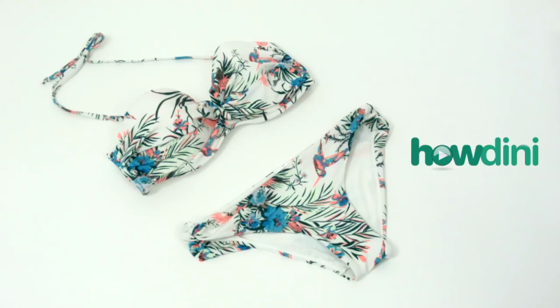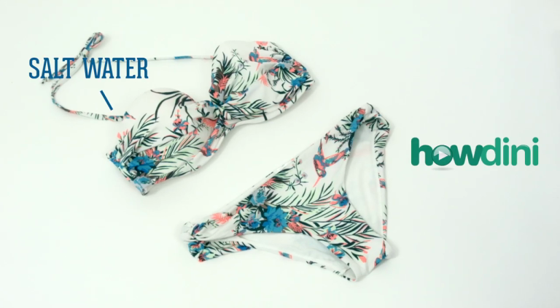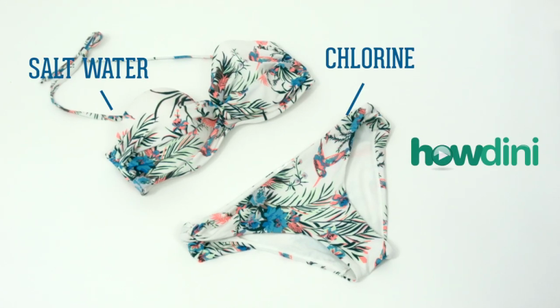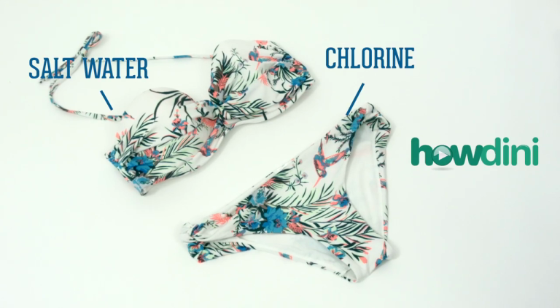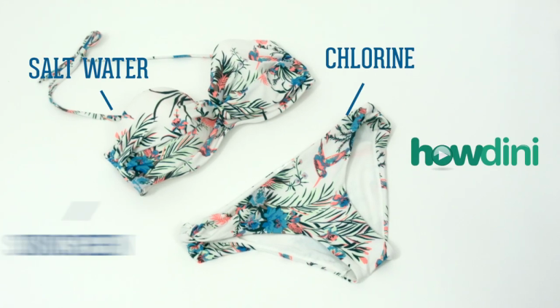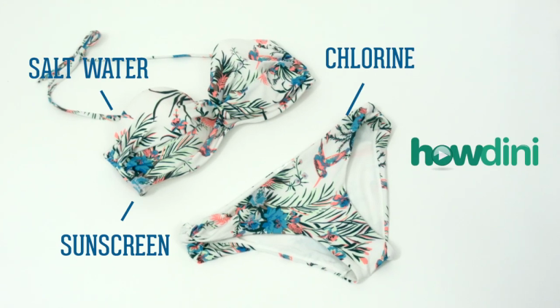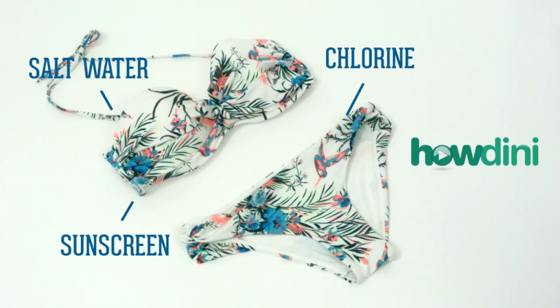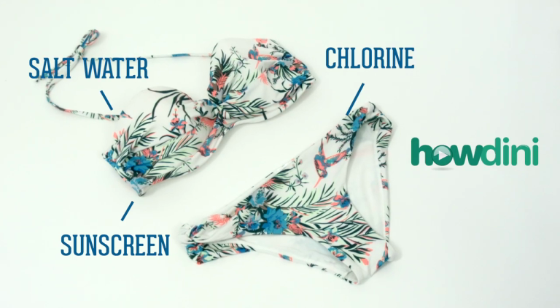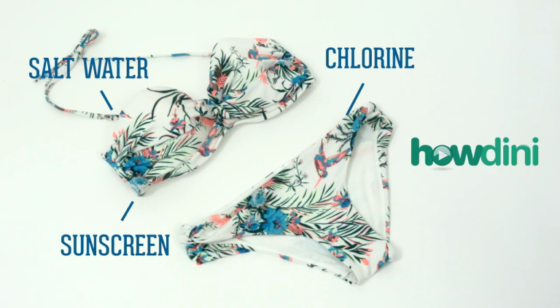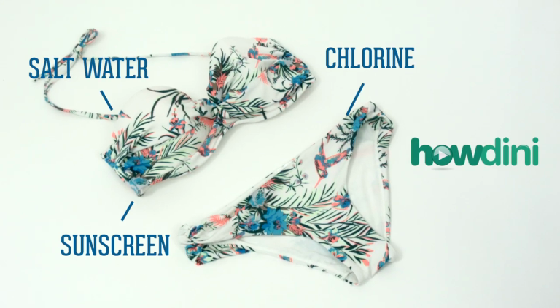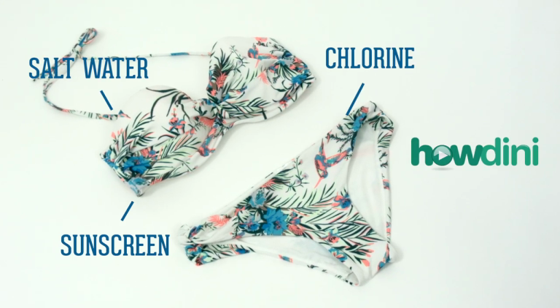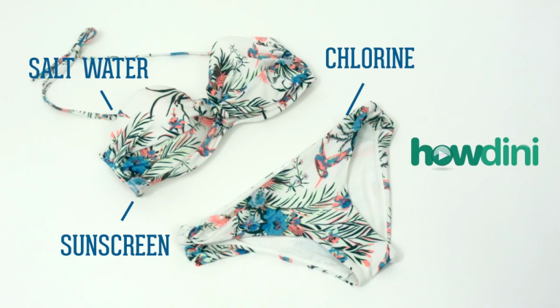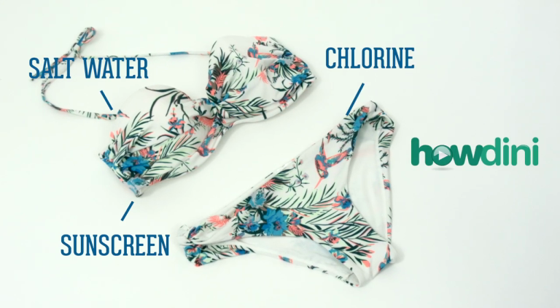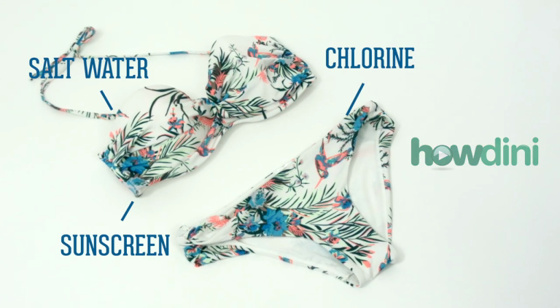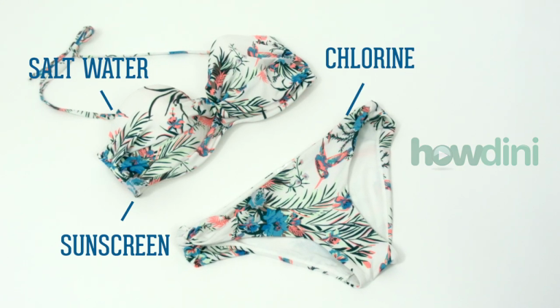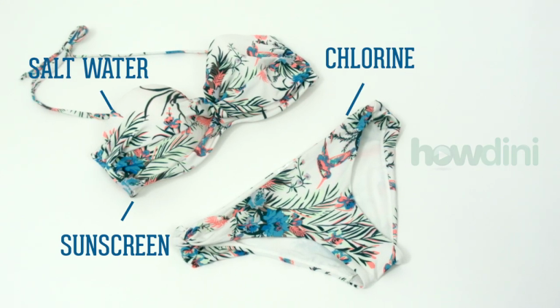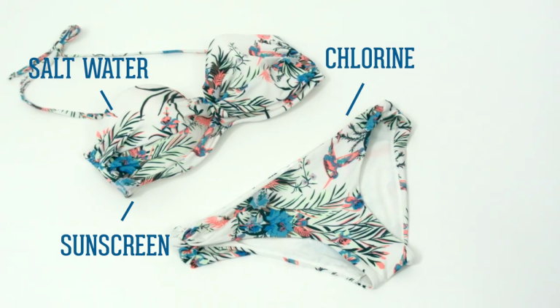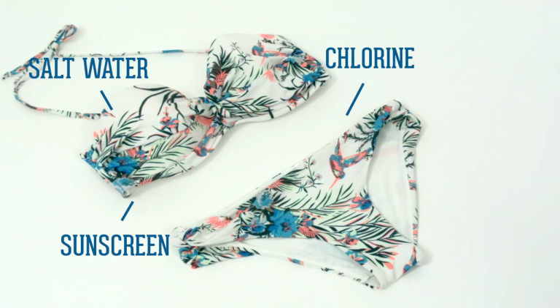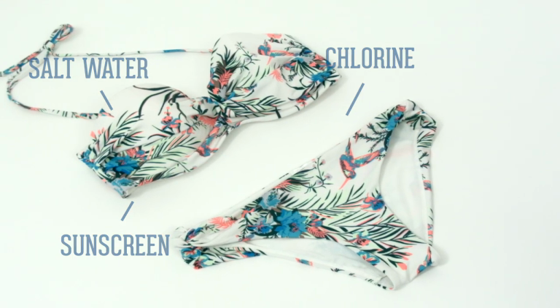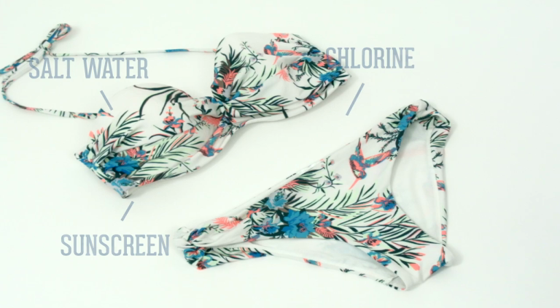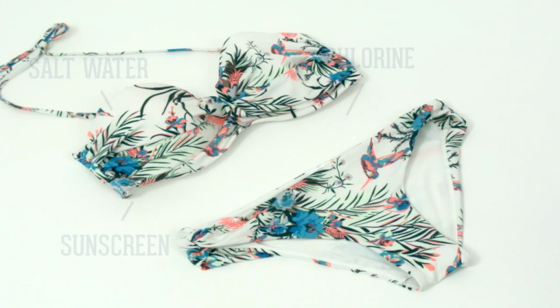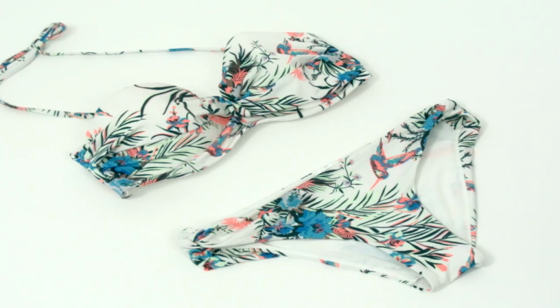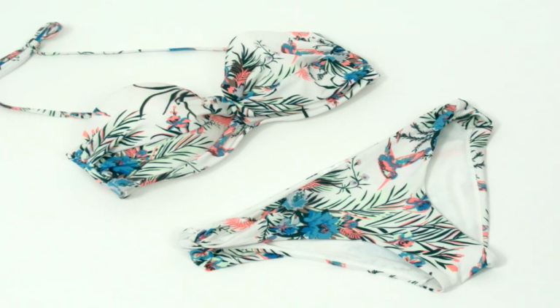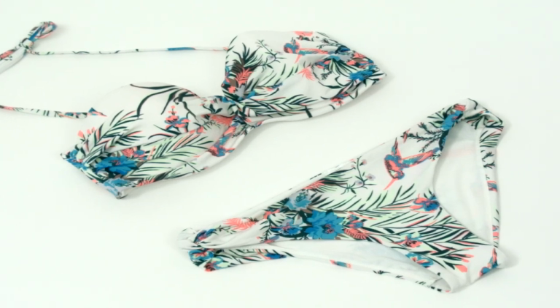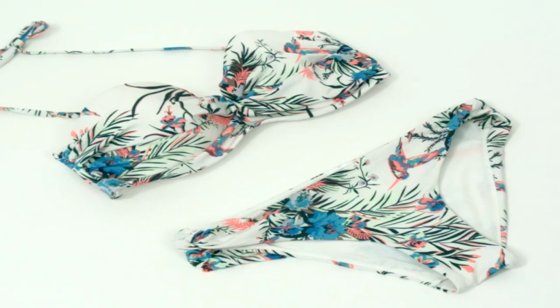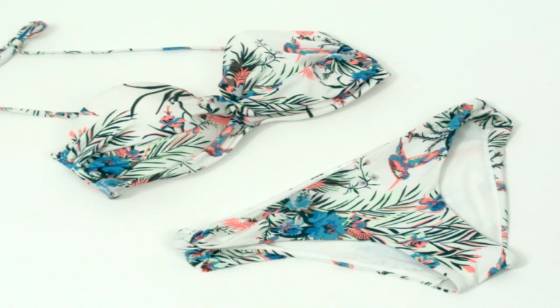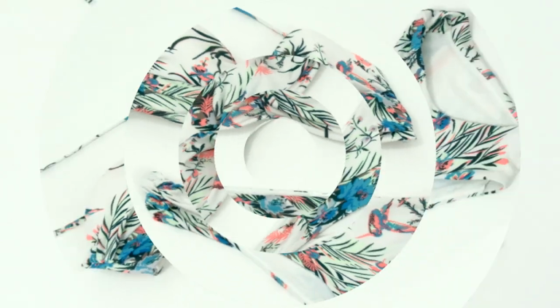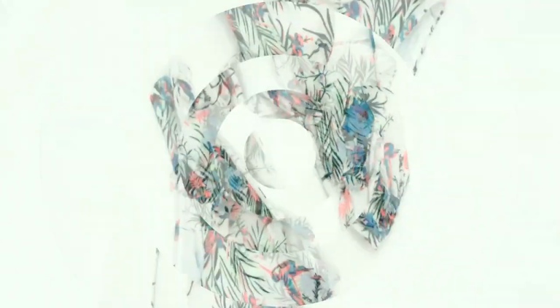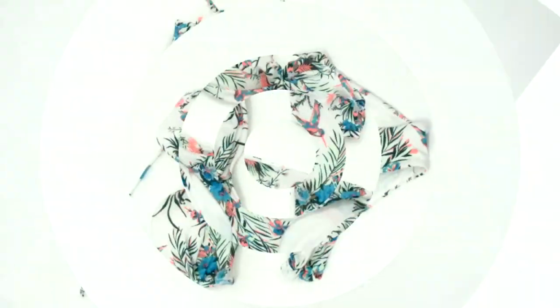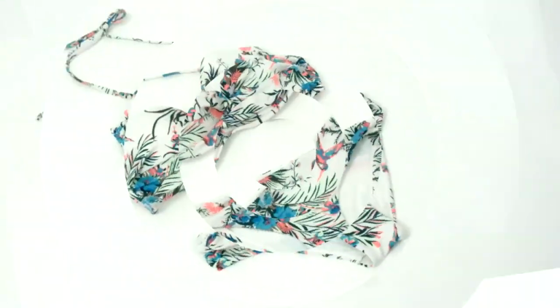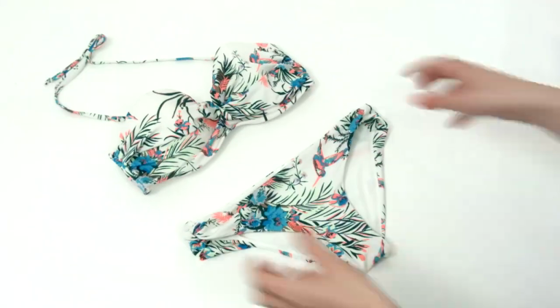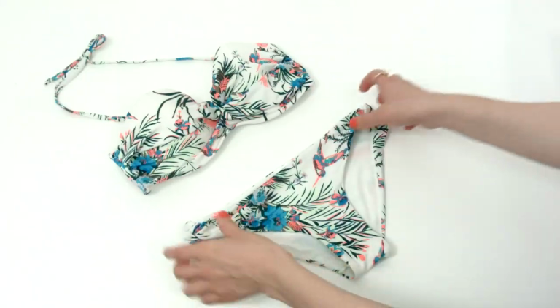Salt water, chlorine, sunscreen, and other contaminants will cause swimsuits to become brittle, faded, and stretched out. The same goes for throwing them into the washing machine or dryer.